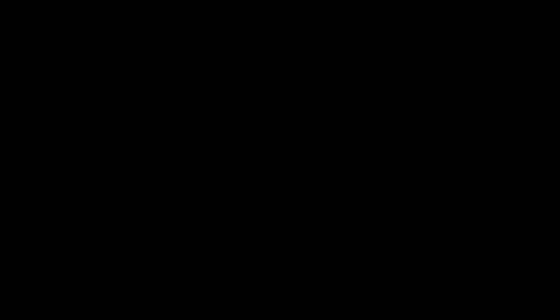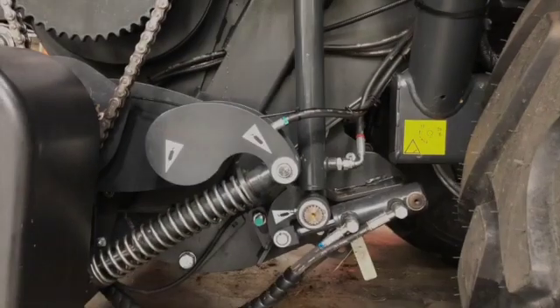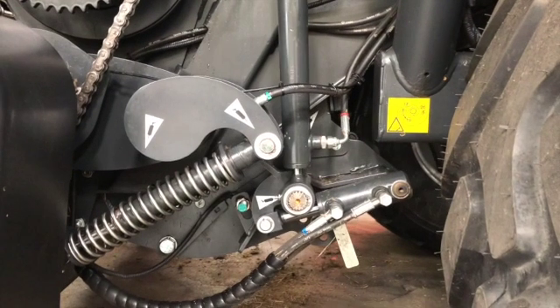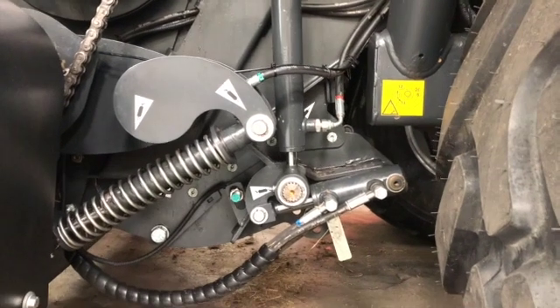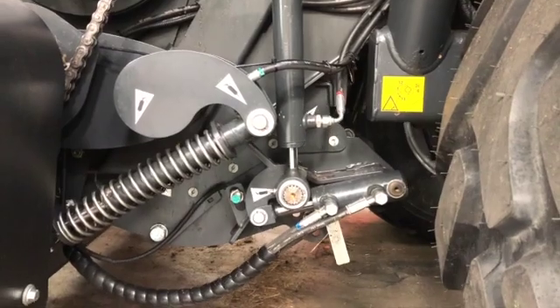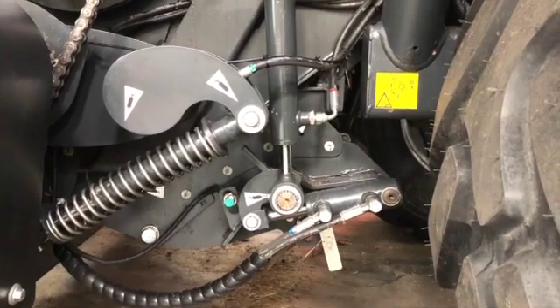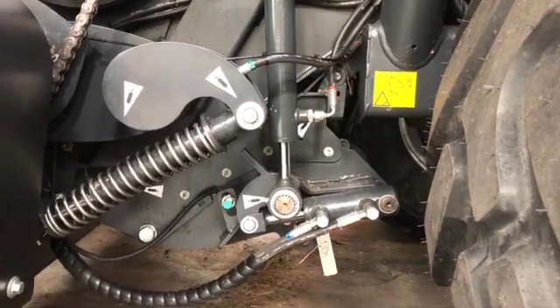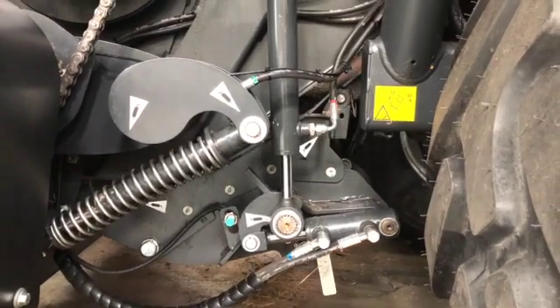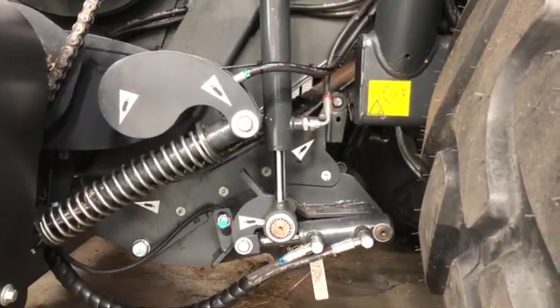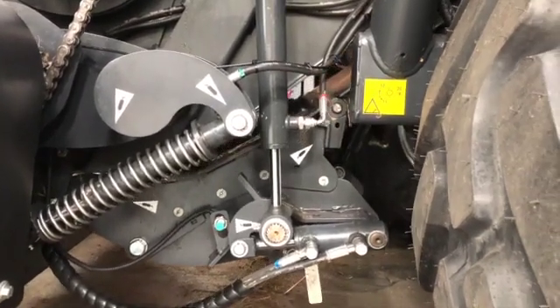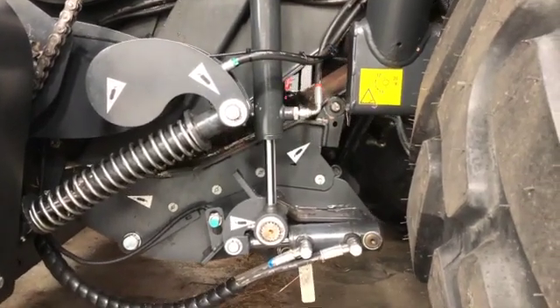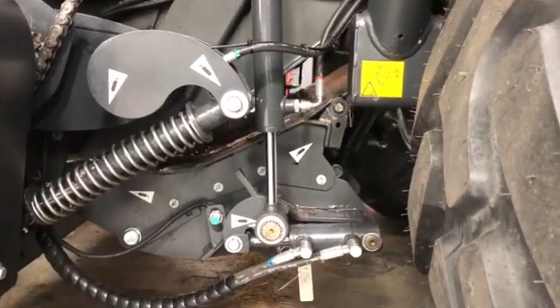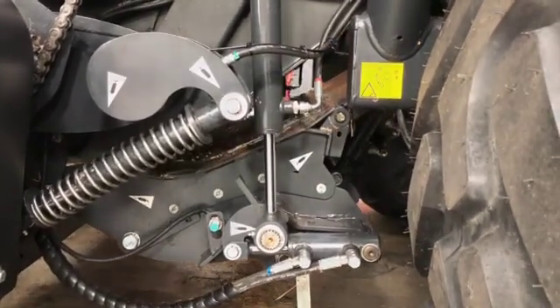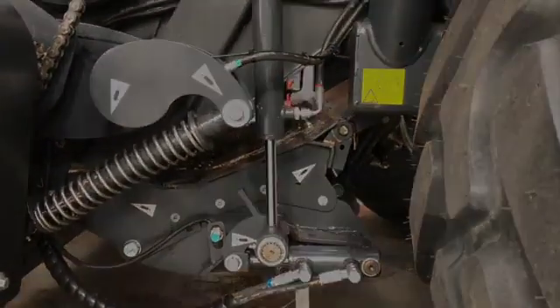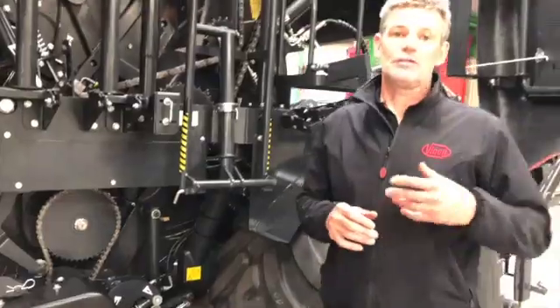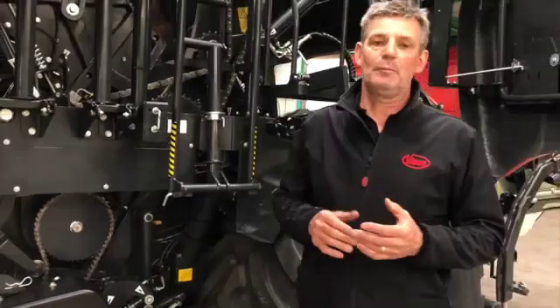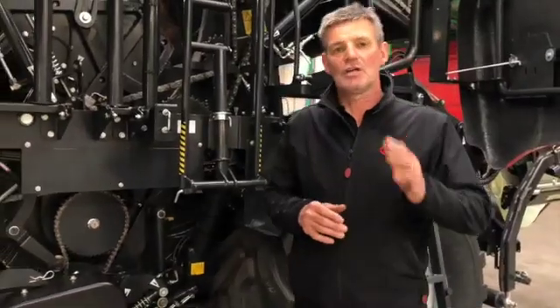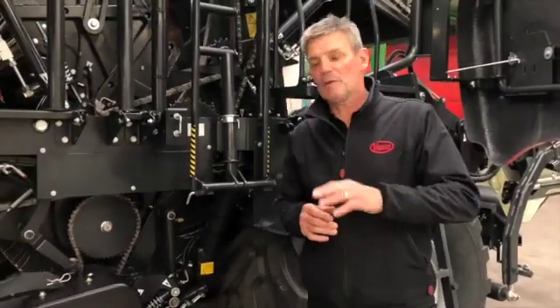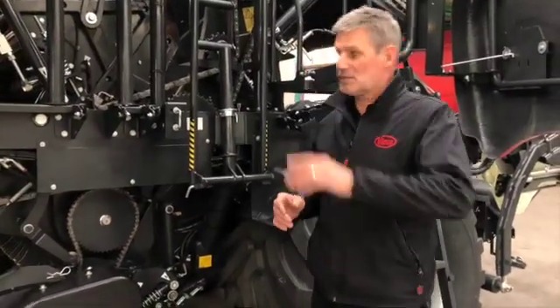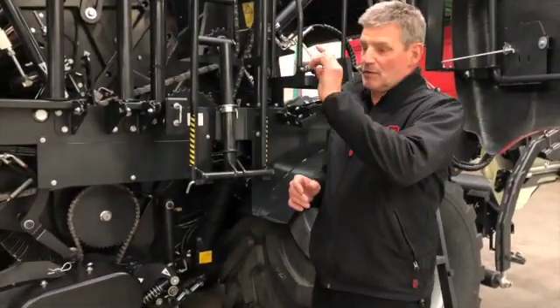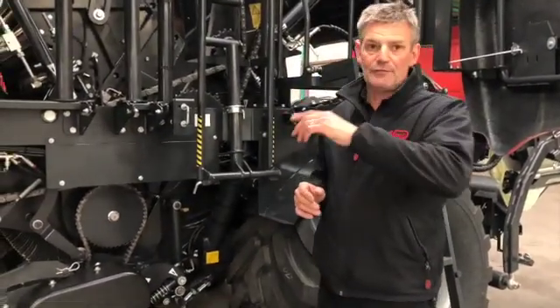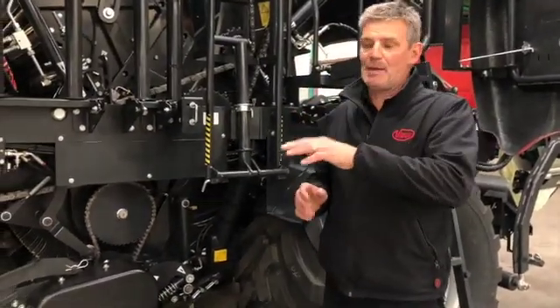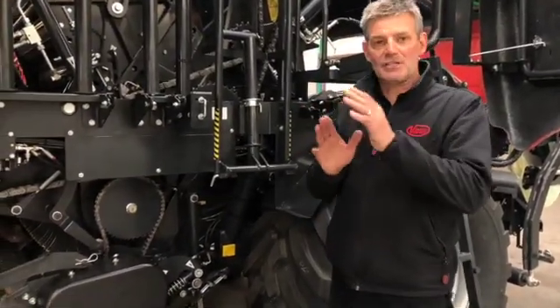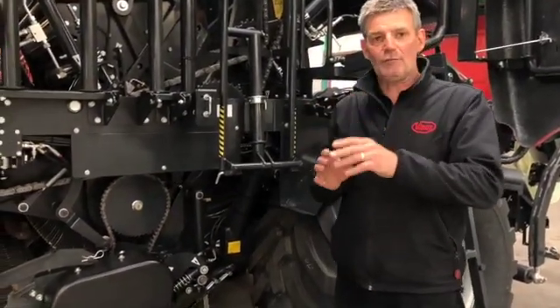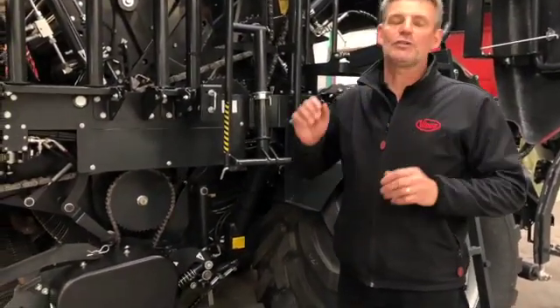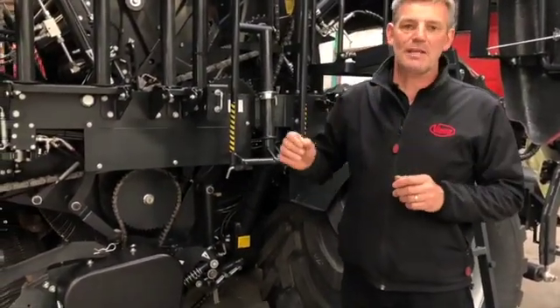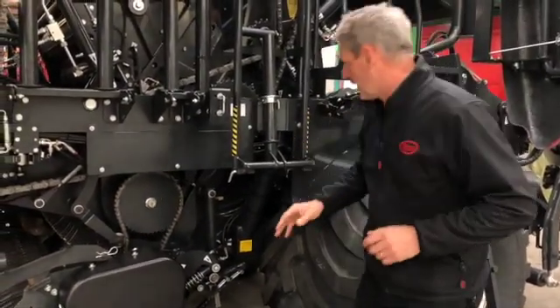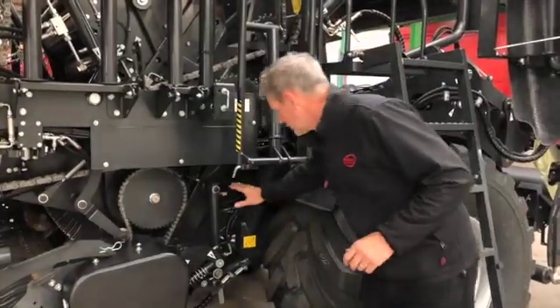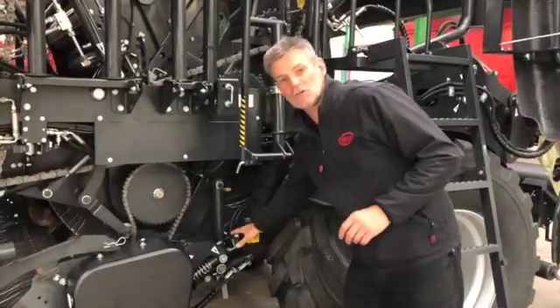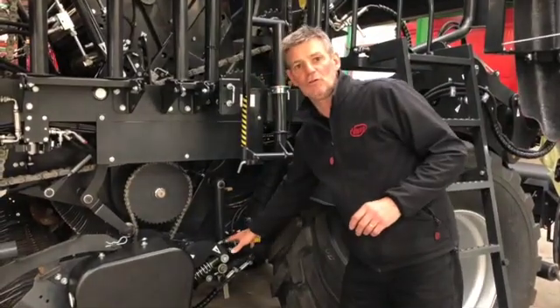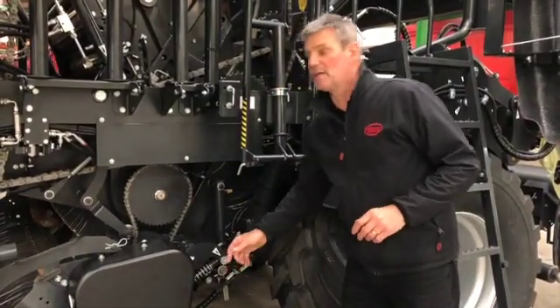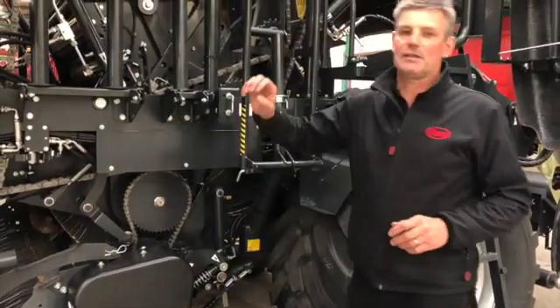The drop floor system is operated by two cylinders — one here and one on the opposite side — and it also houses the cutting unit. If you get a blockage, drop your blades from the cab, then select the drop floor and use the same spool valve. You'll see the drop floor lowering, and then you can re-engage.